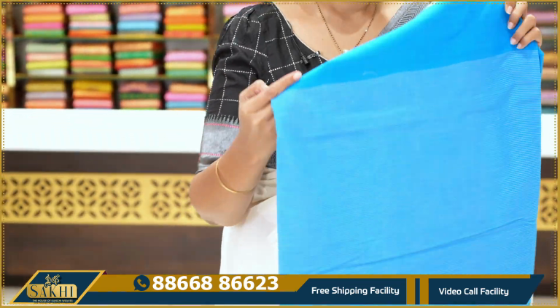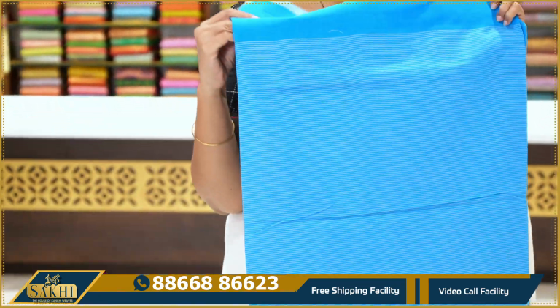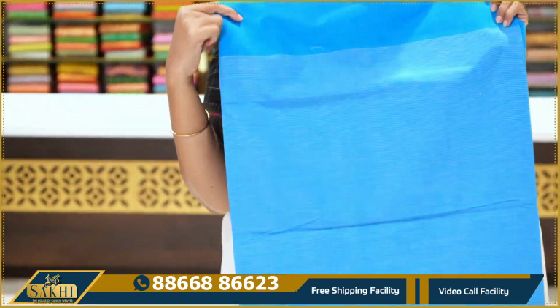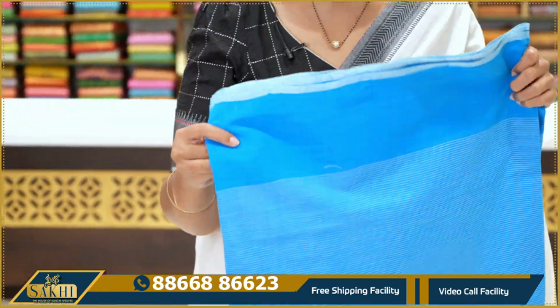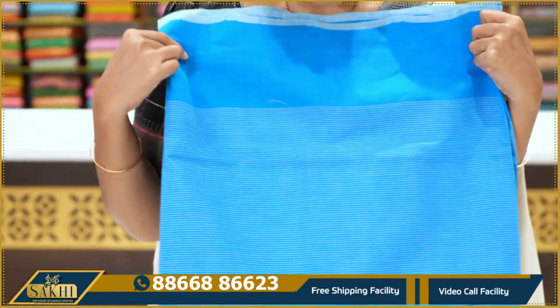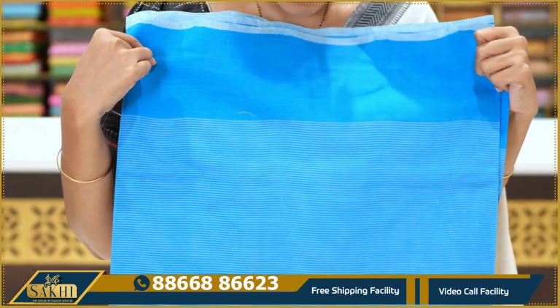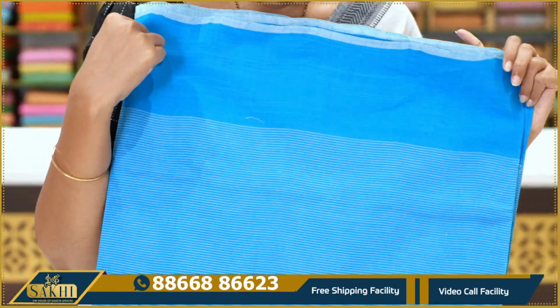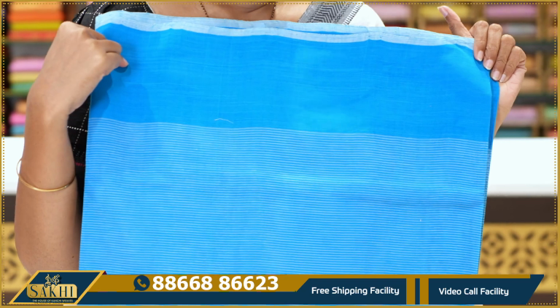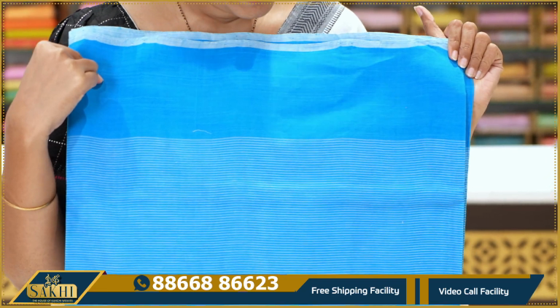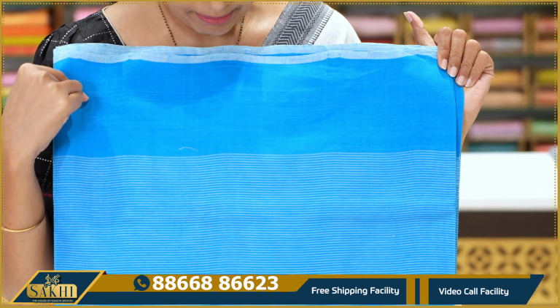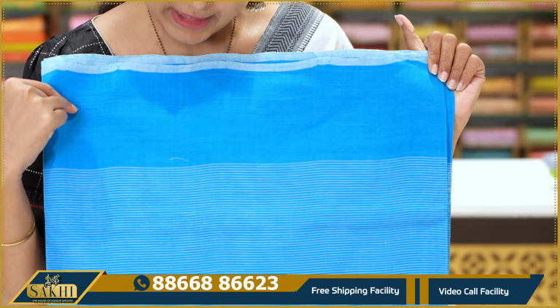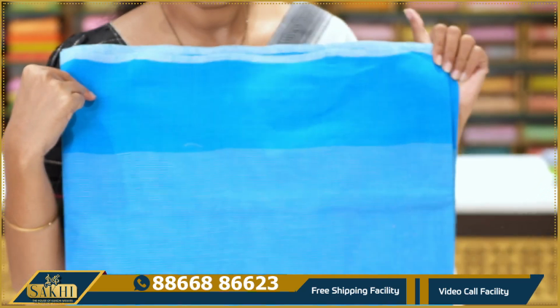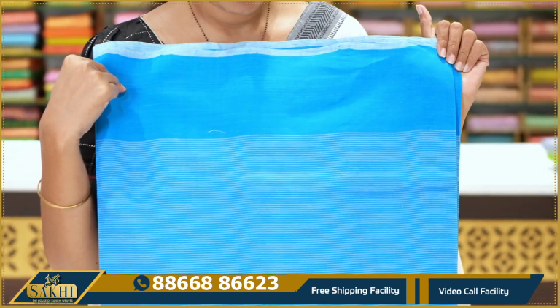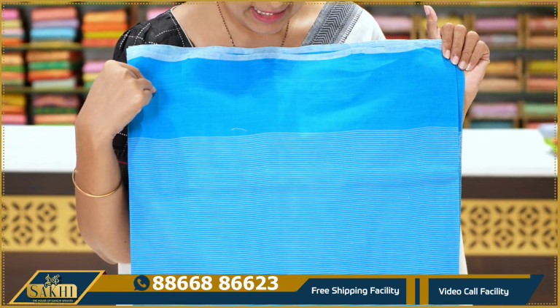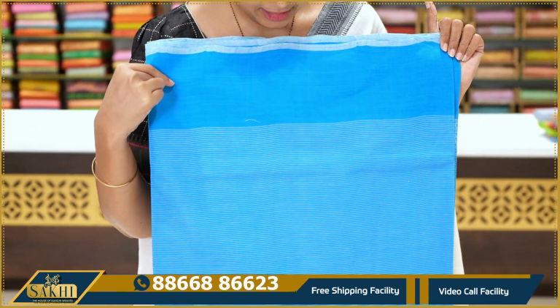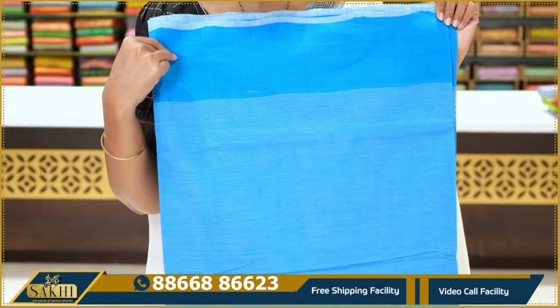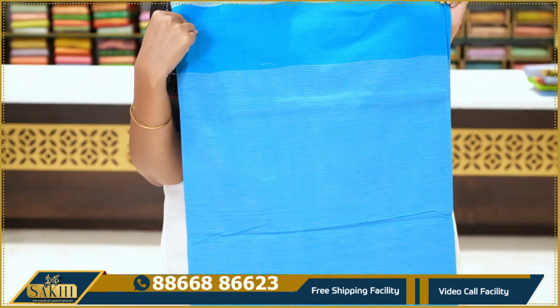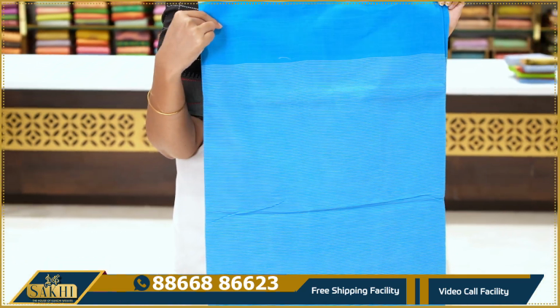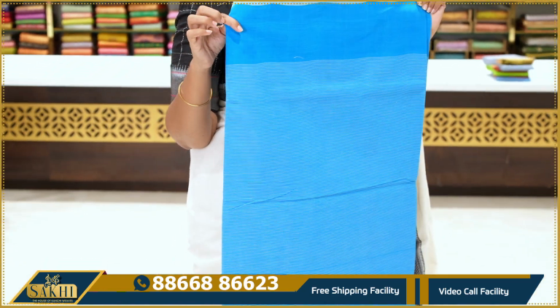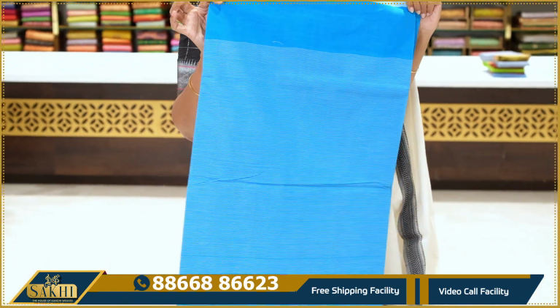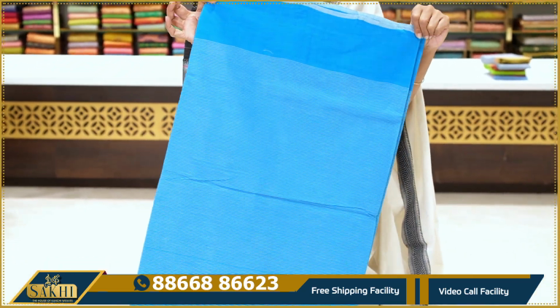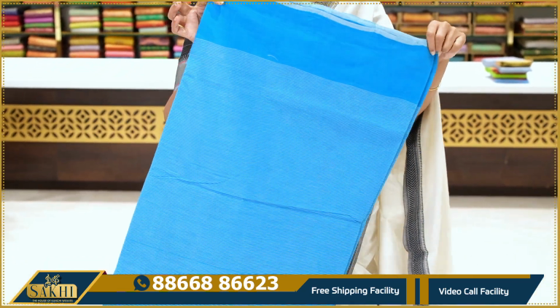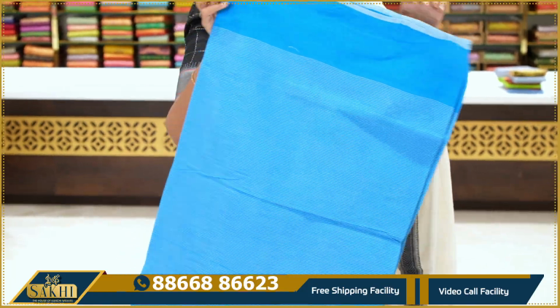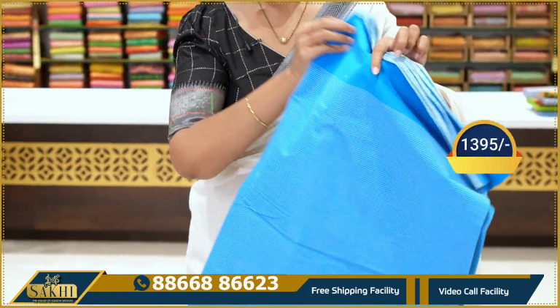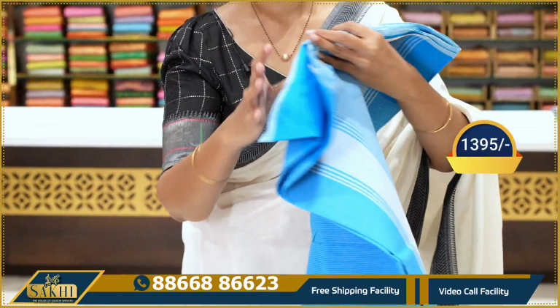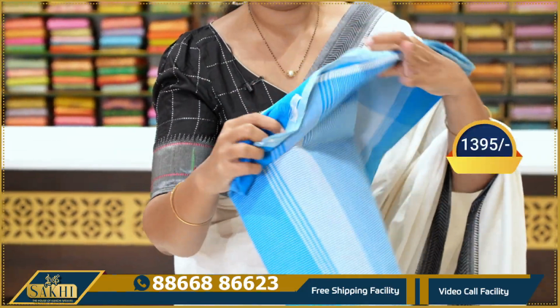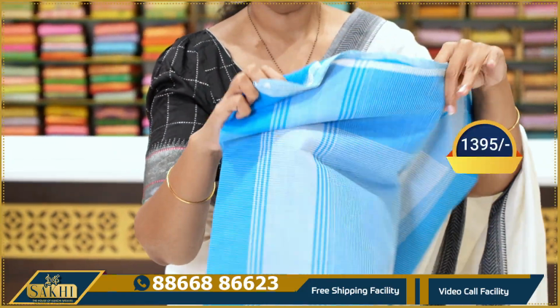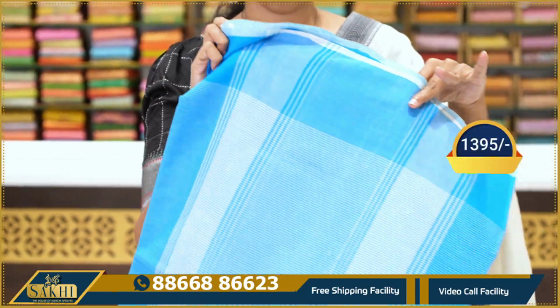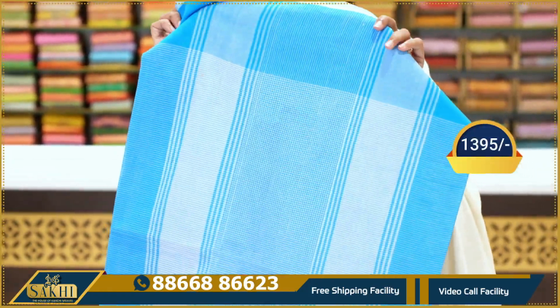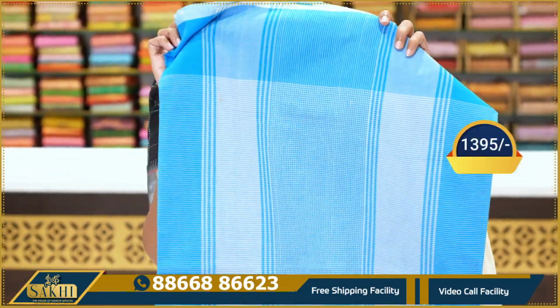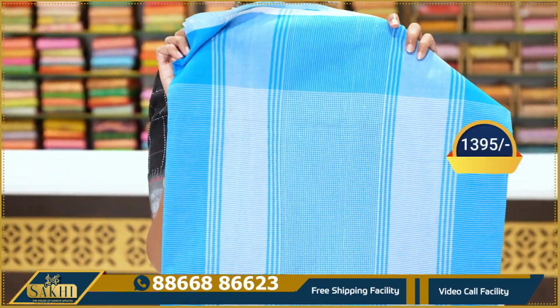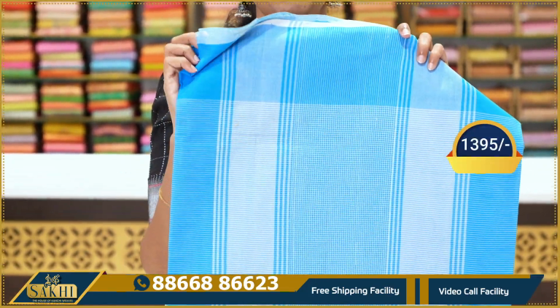Next — blue like copper sulphate blue with sea blue combination saree. Bright blue body with dull blue lines in the pallu. Price: $13.95.